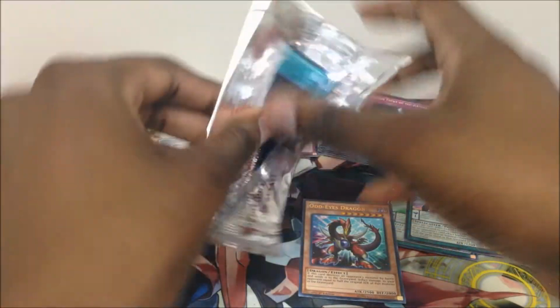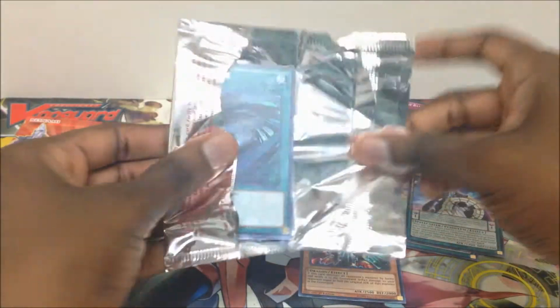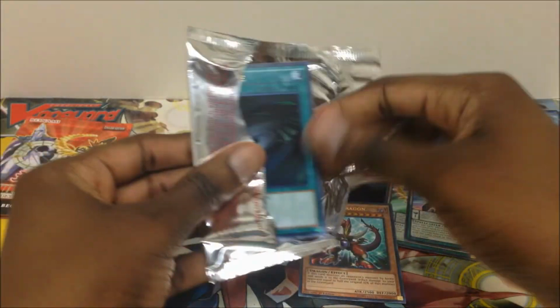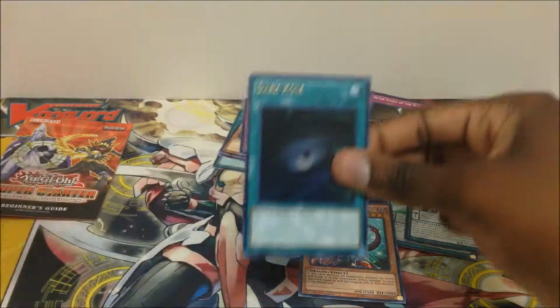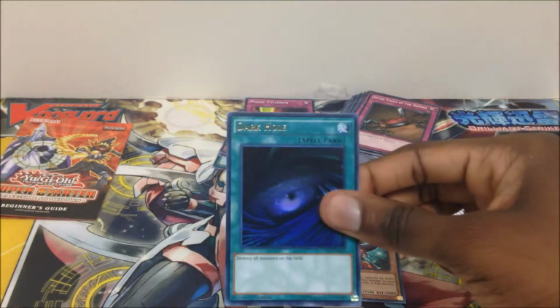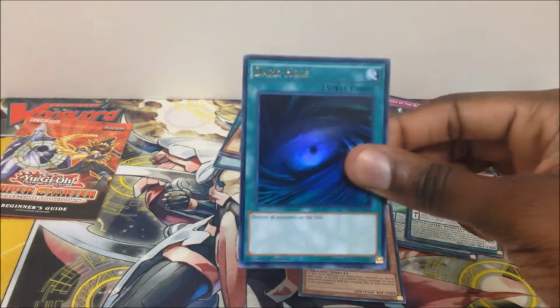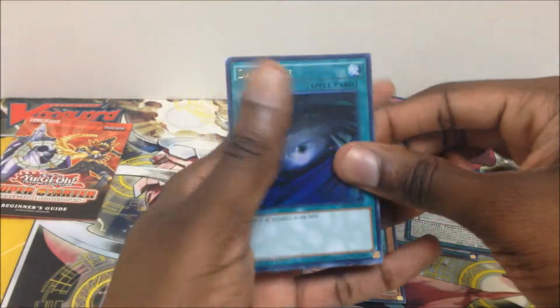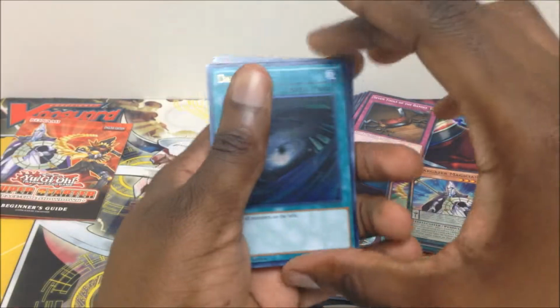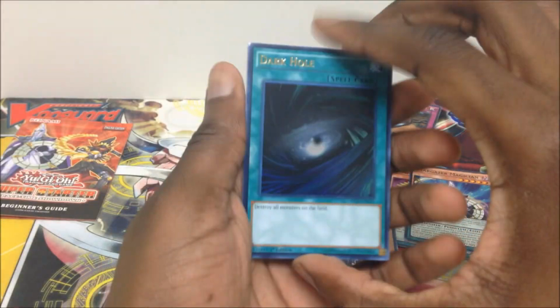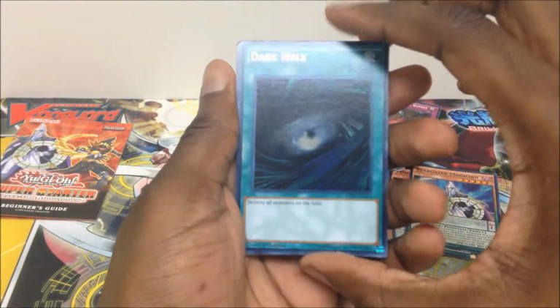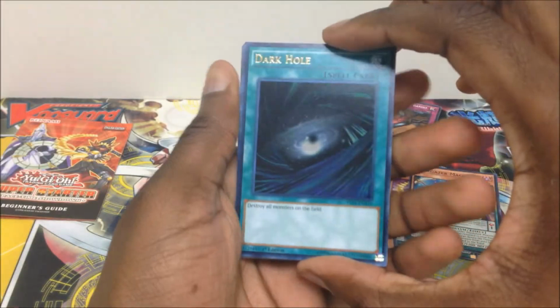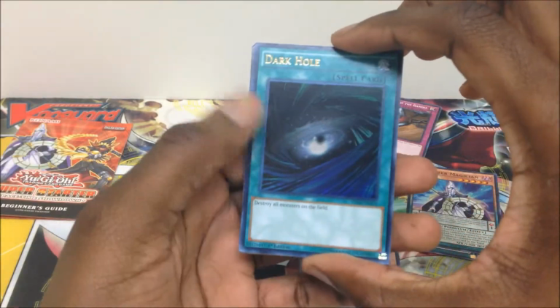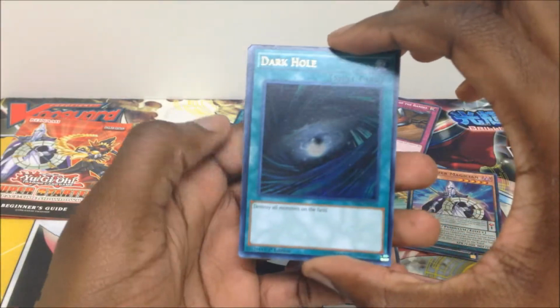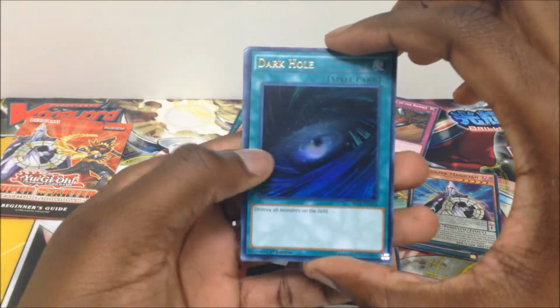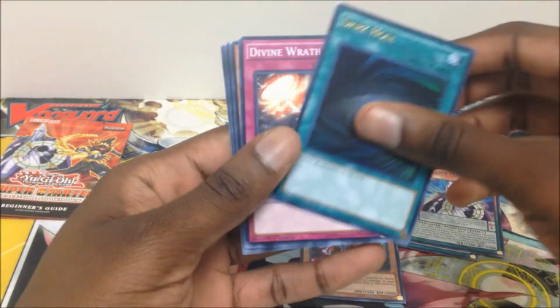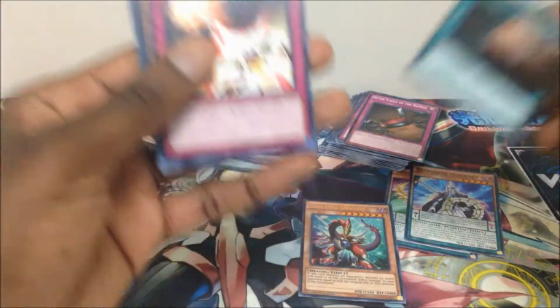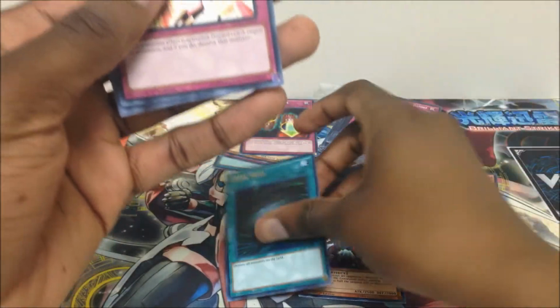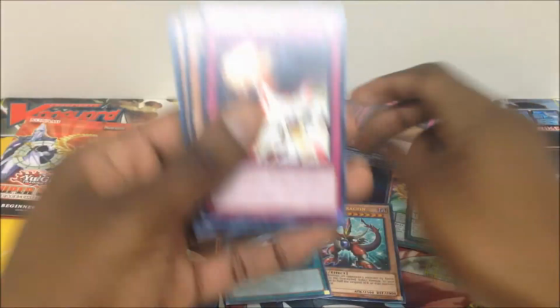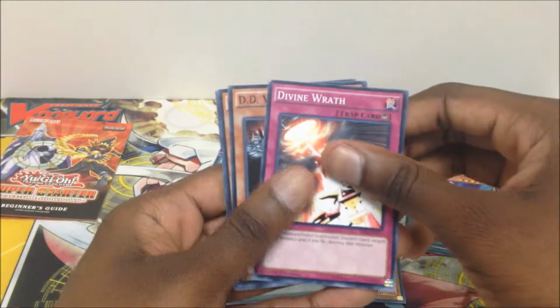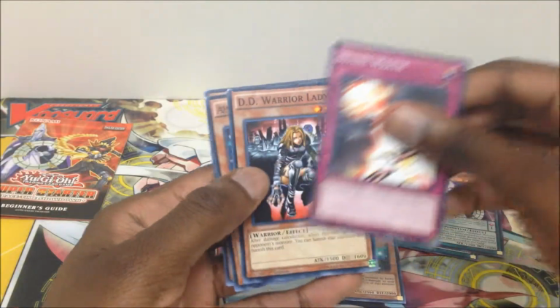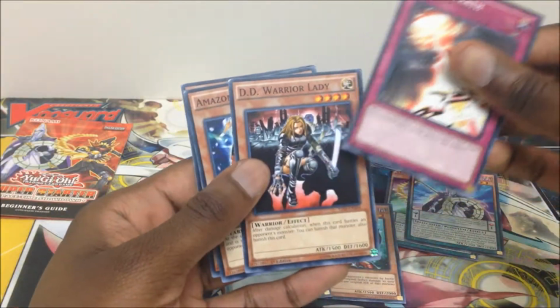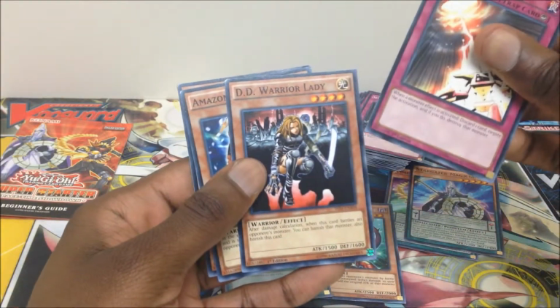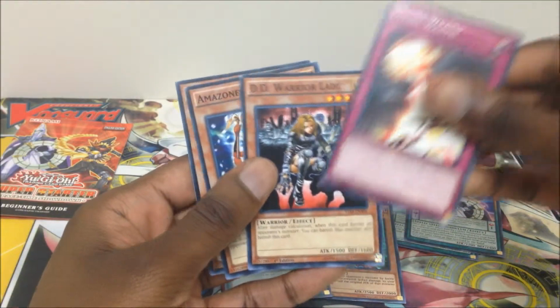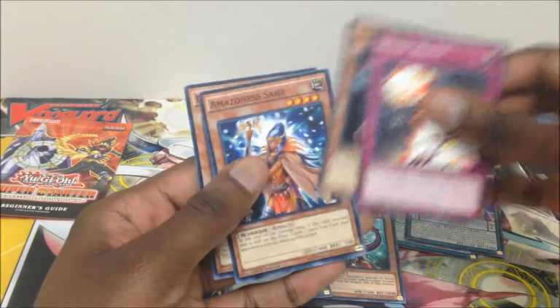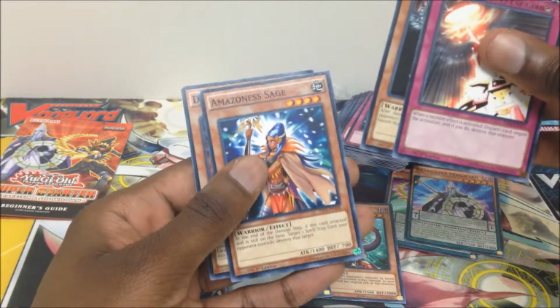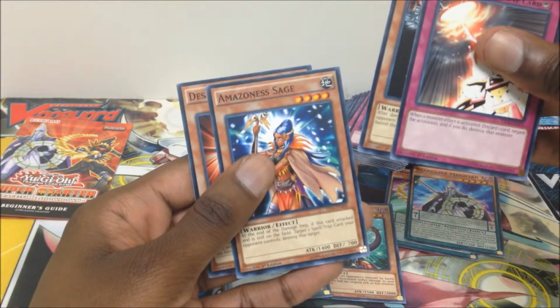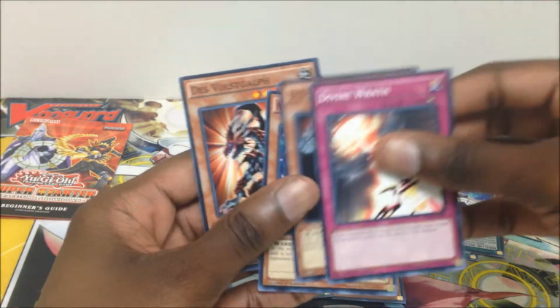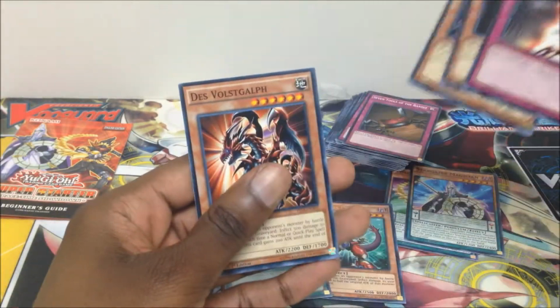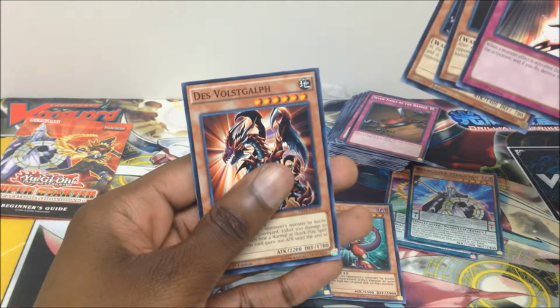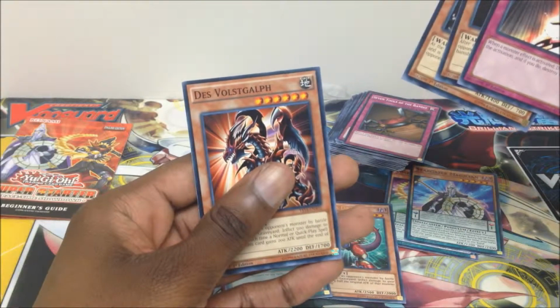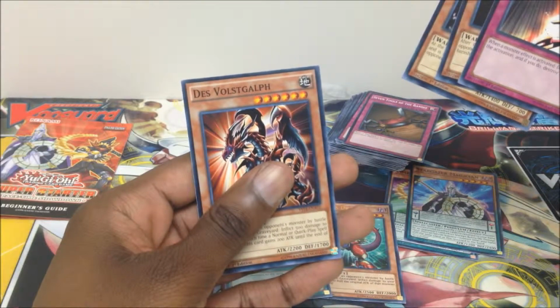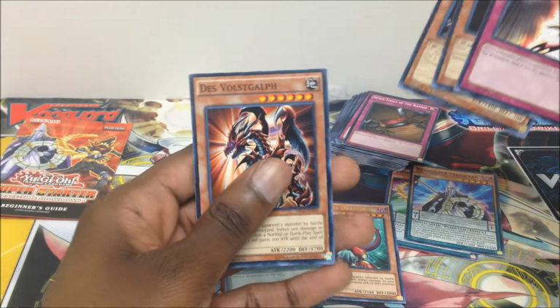Oh yeah! Big Pool Baby! Dark Hole — ultra rare — destroy all monsters on the field. D.D. Warrior Lady, Amazoness Sage, and Deathvolt Dragon. We're done with the power-up packs.